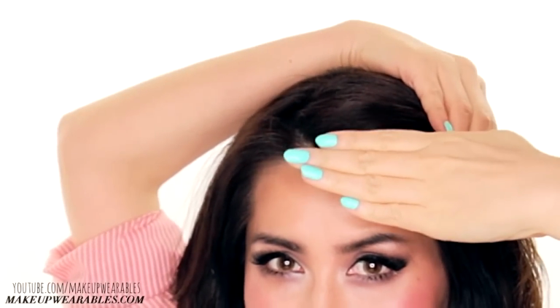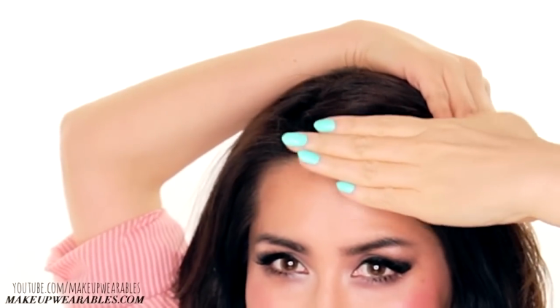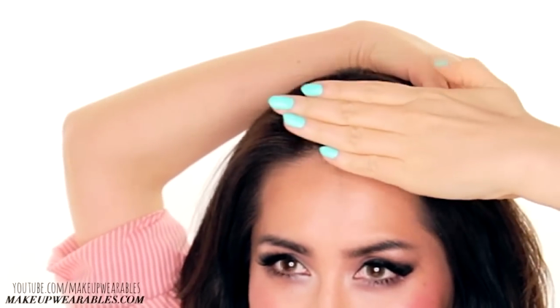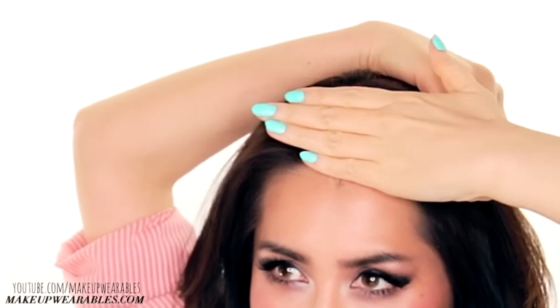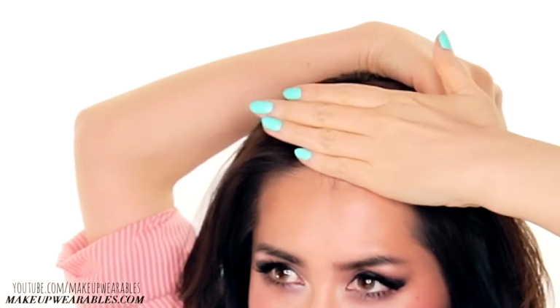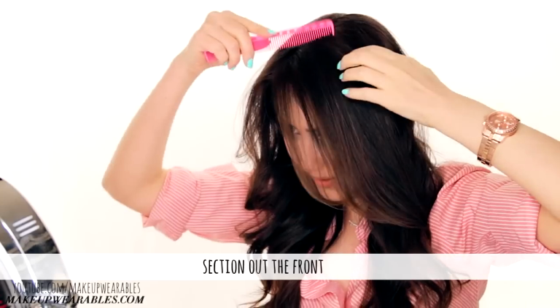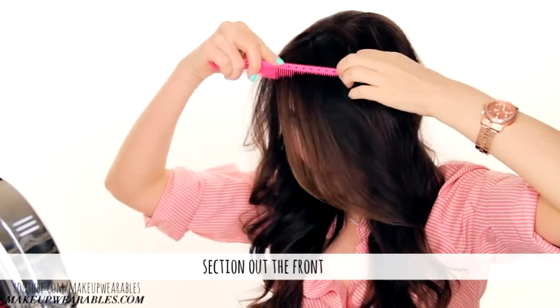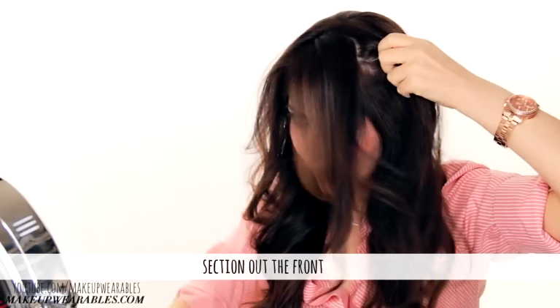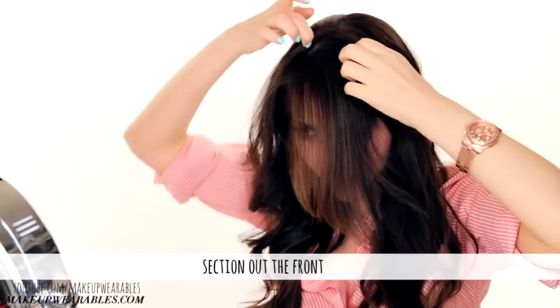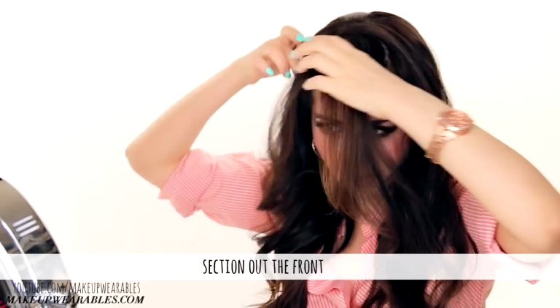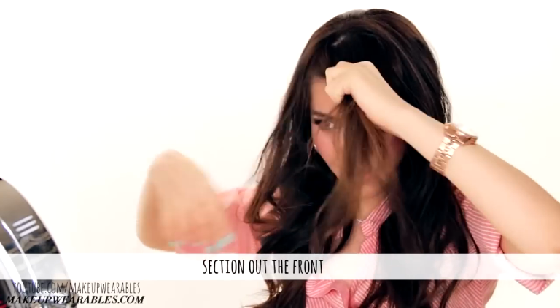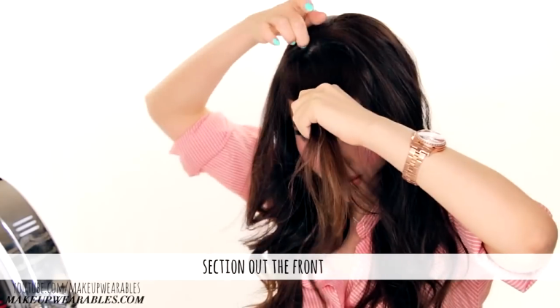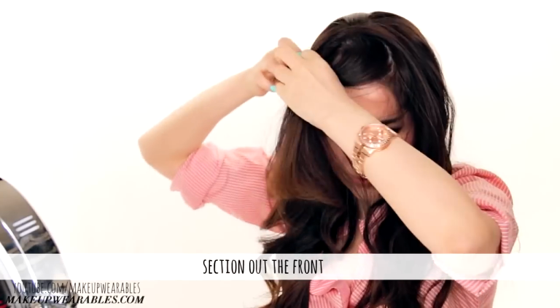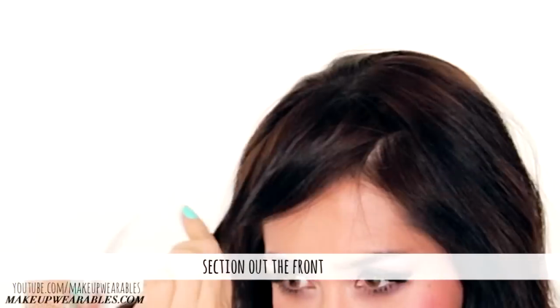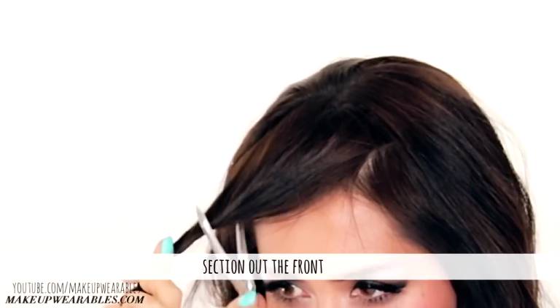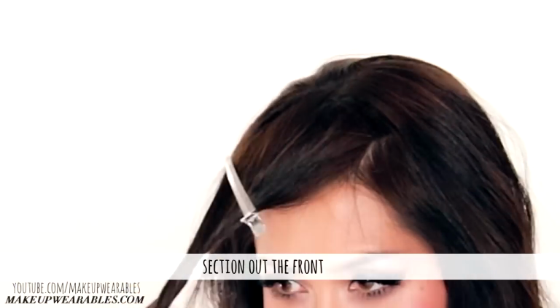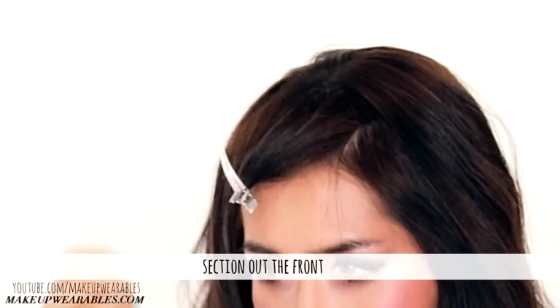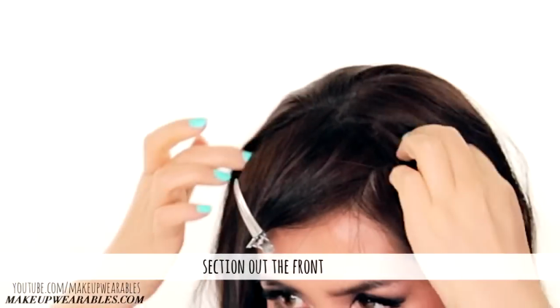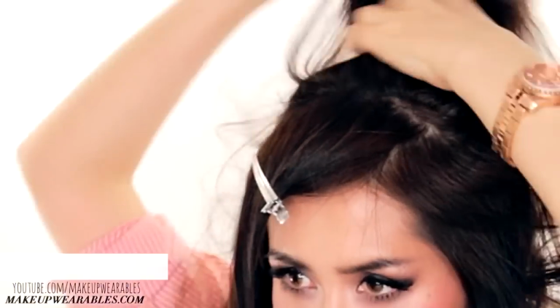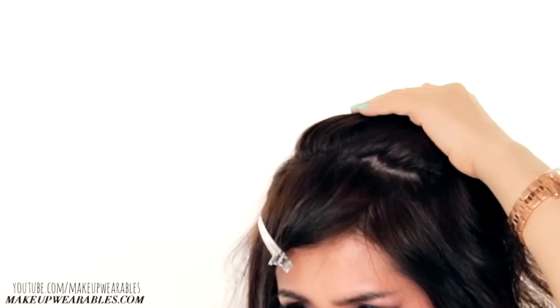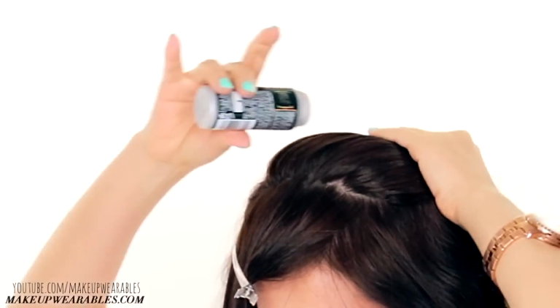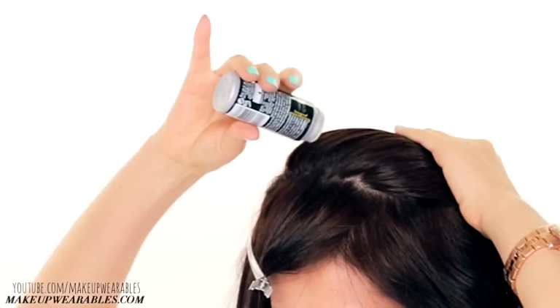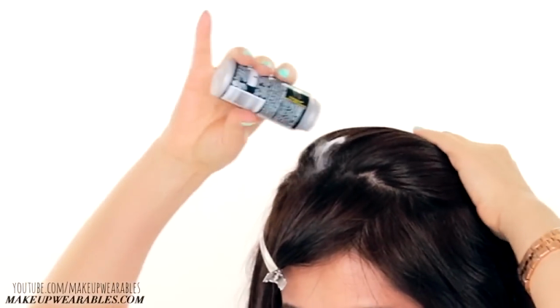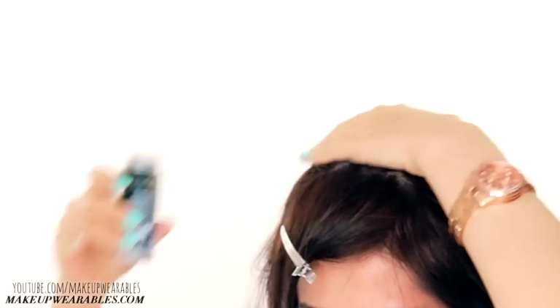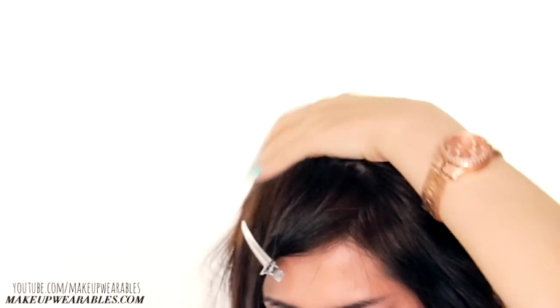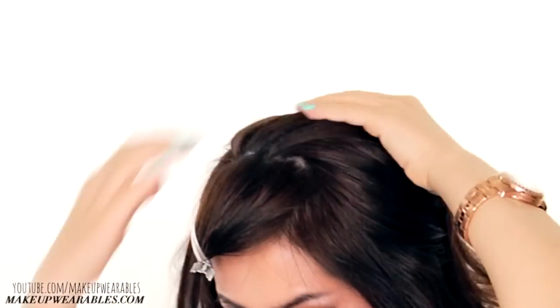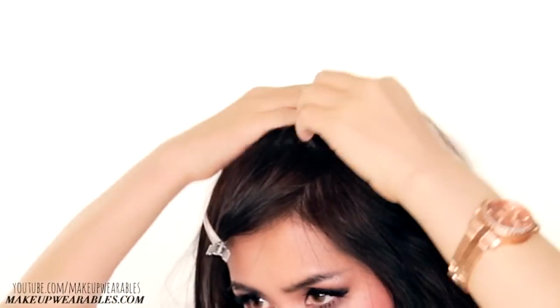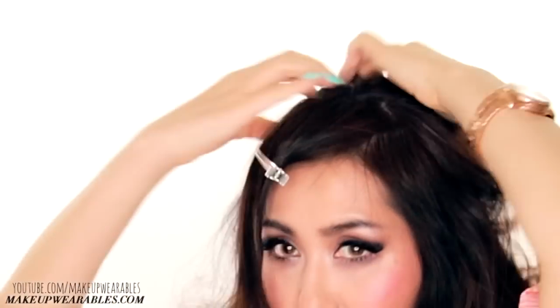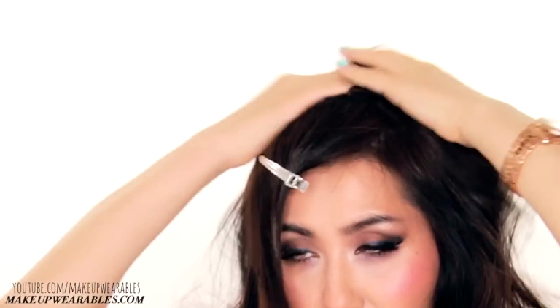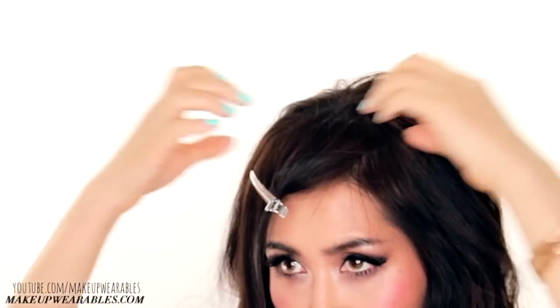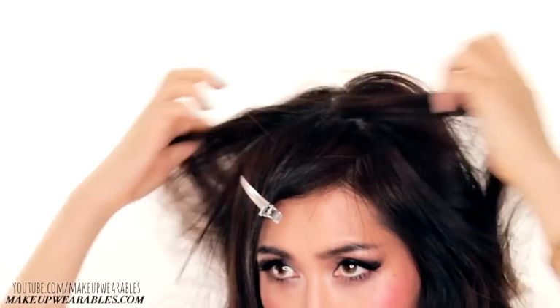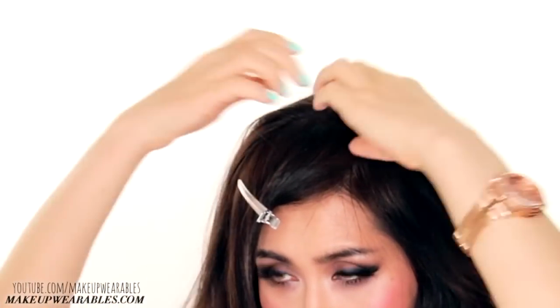Place four fingers on your hairline and clip away all the hair under your fingers. Then lightly sprinkle on some hair powder section by section before rubbing it in.